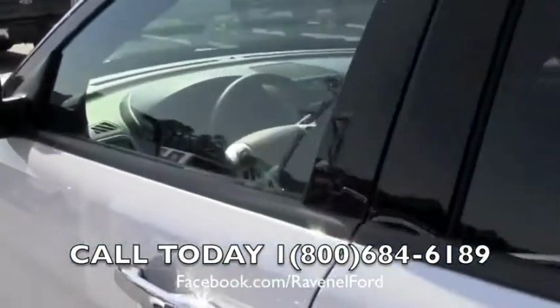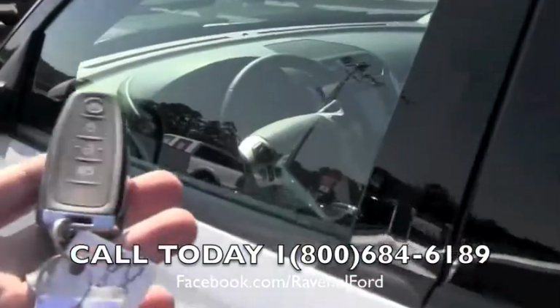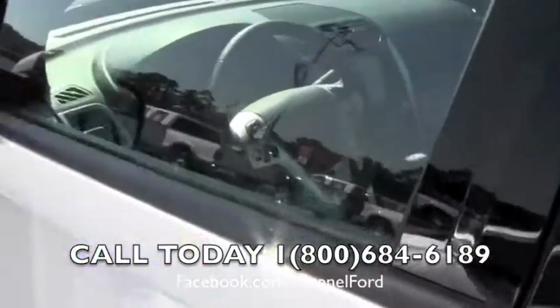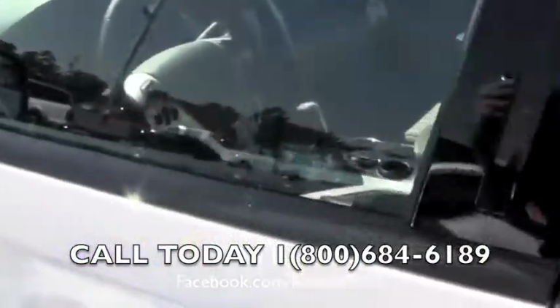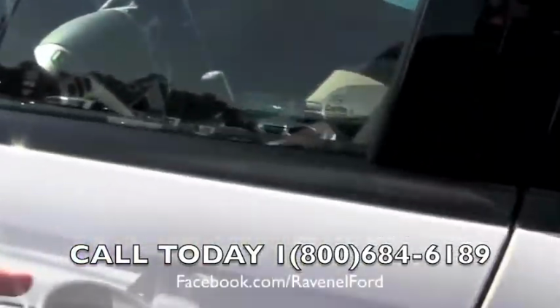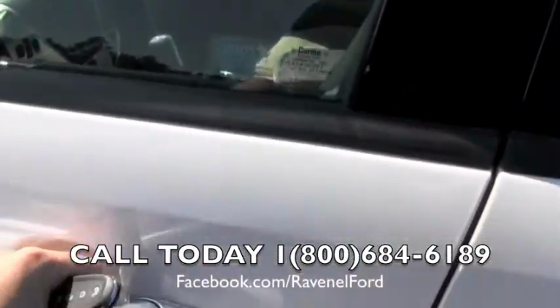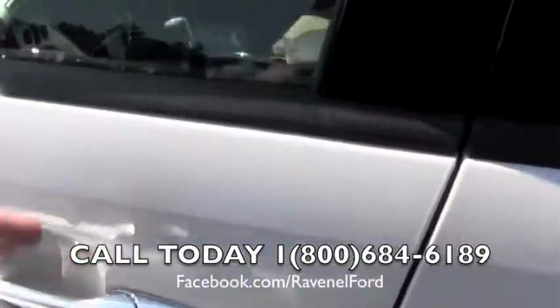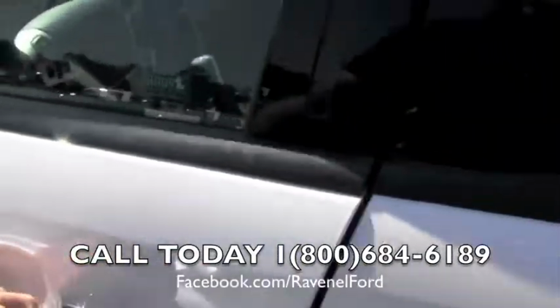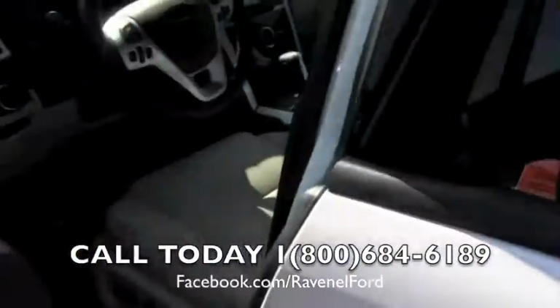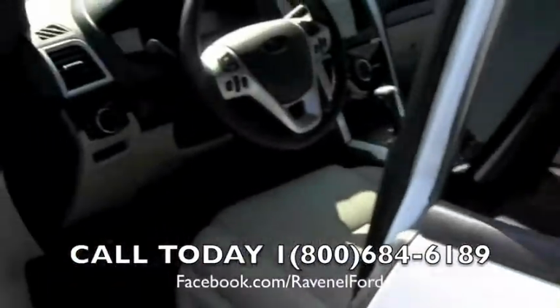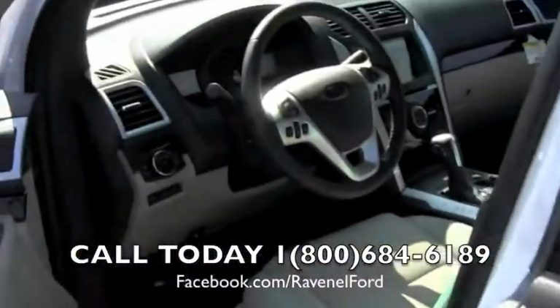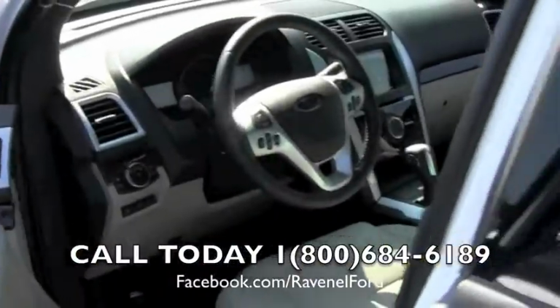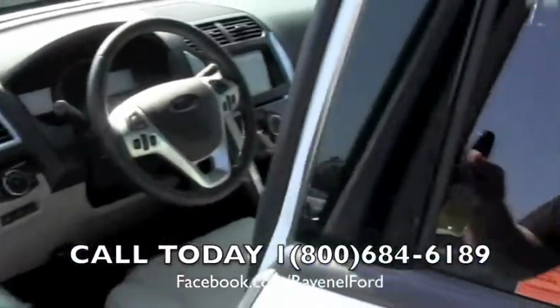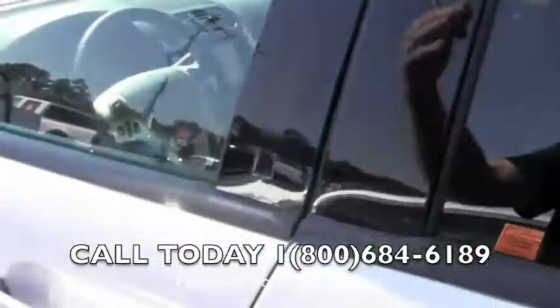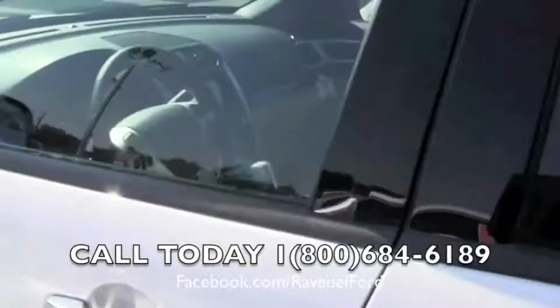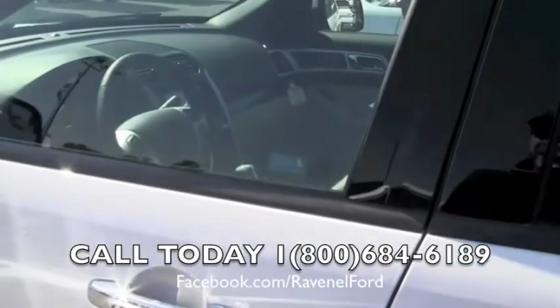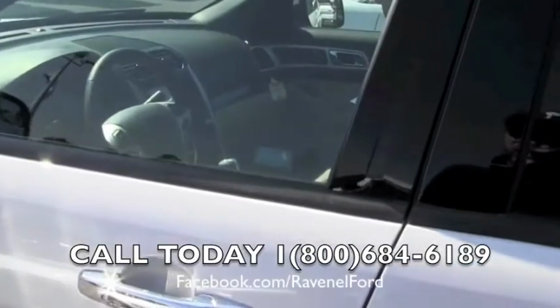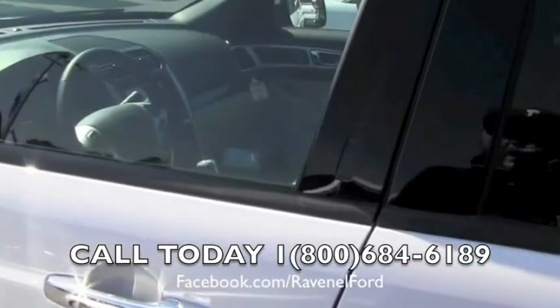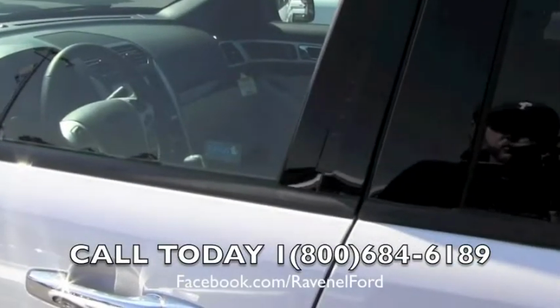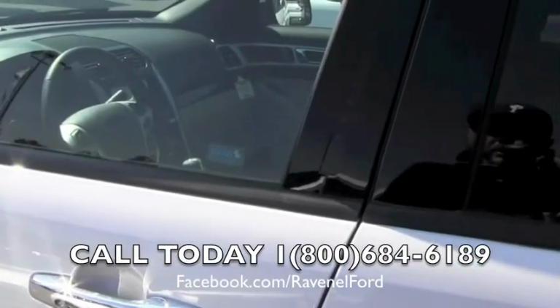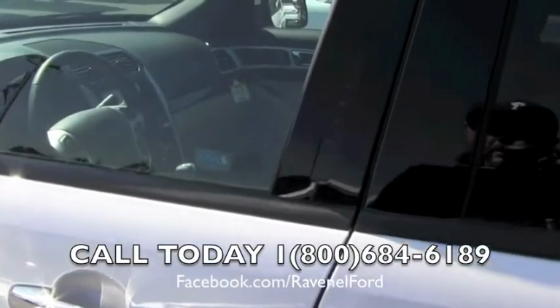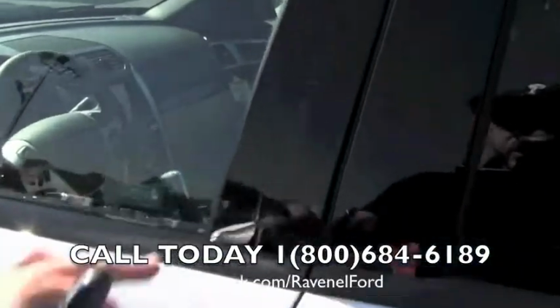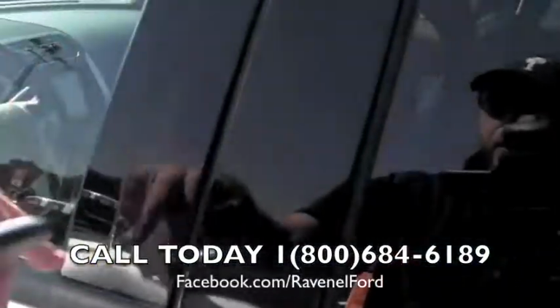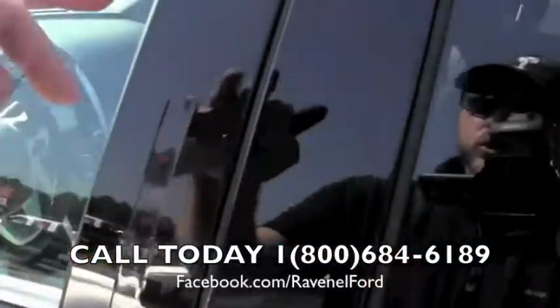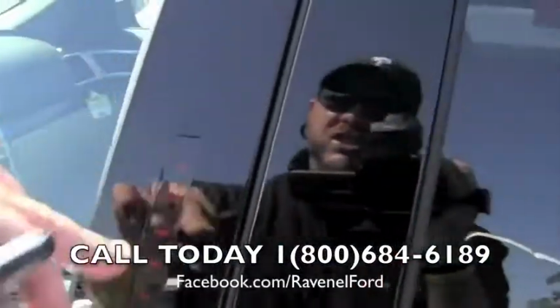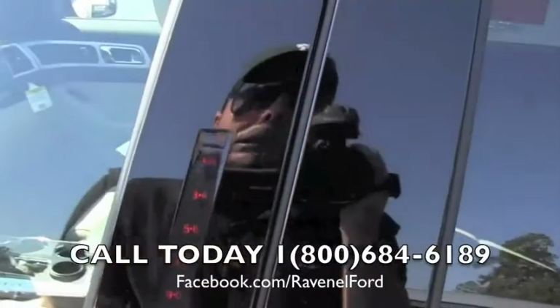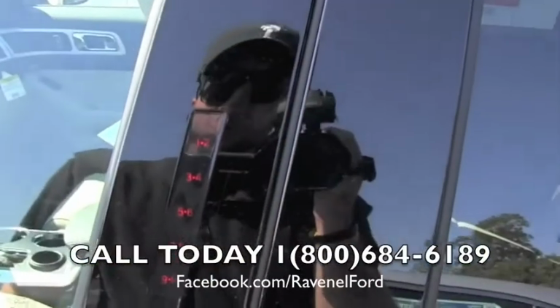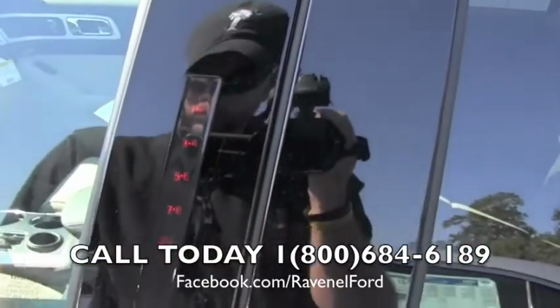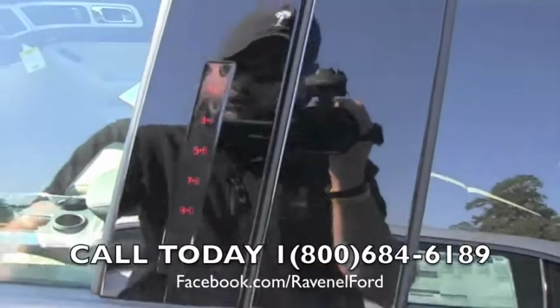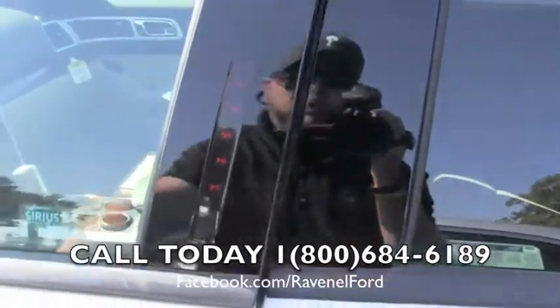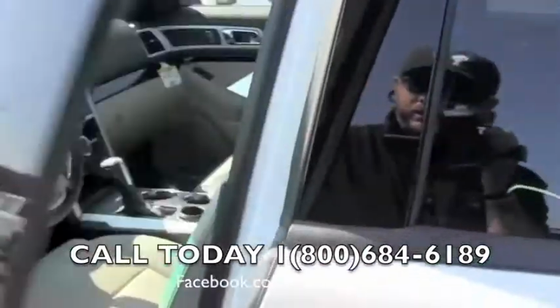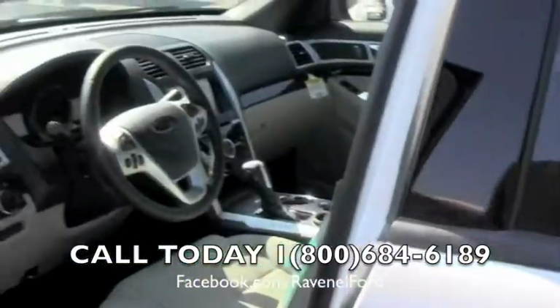Now you do have the smart key — you can walk up to the vehicle, hit this button and it unlocks, it's just that simple. If you lose that key or leave it in the house or something like that, you've got a keypad where you can still get in the vehicle. Put that code in and get right in.